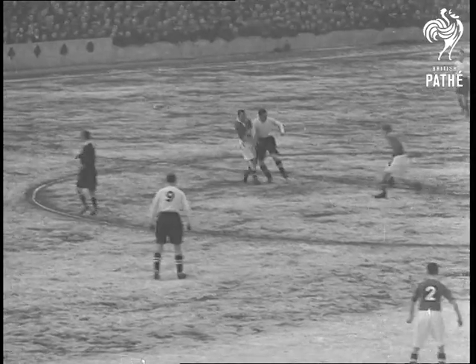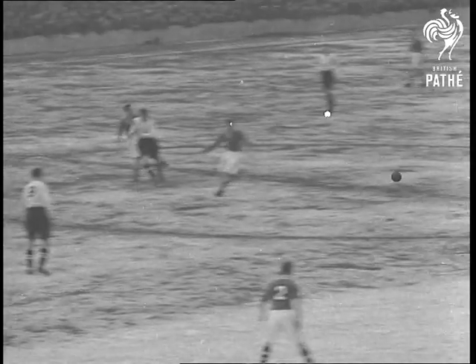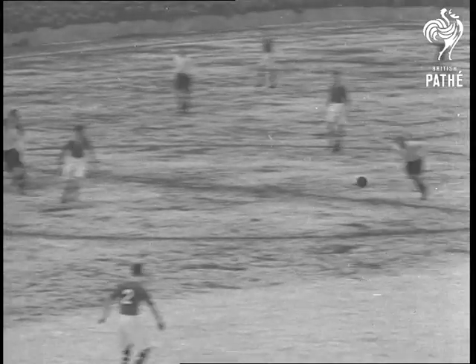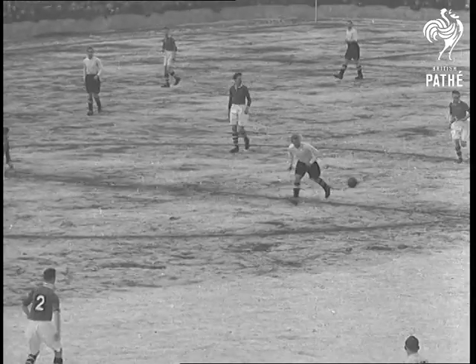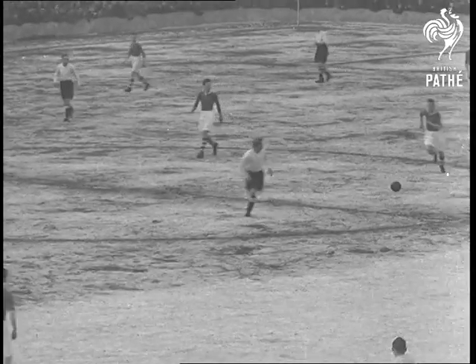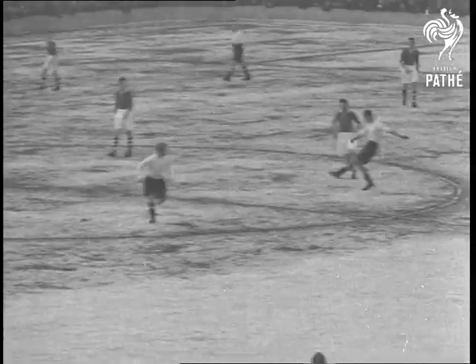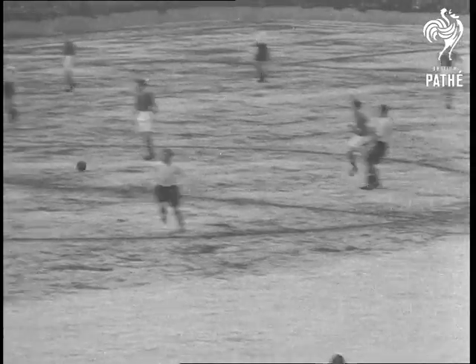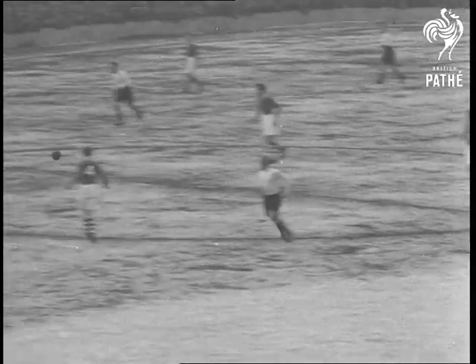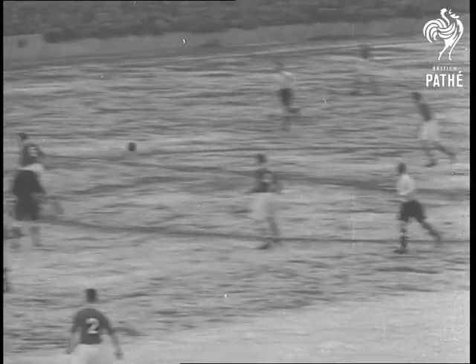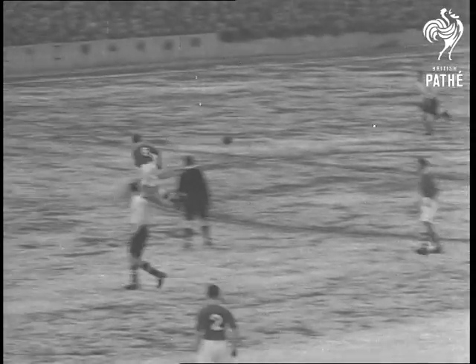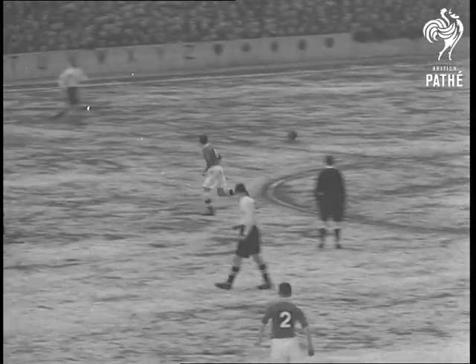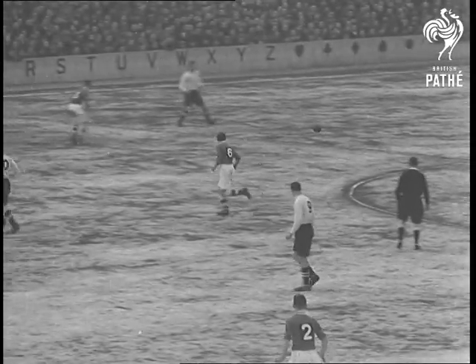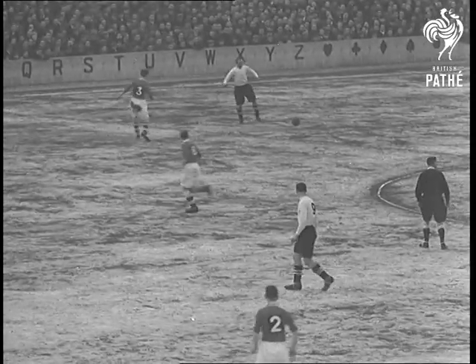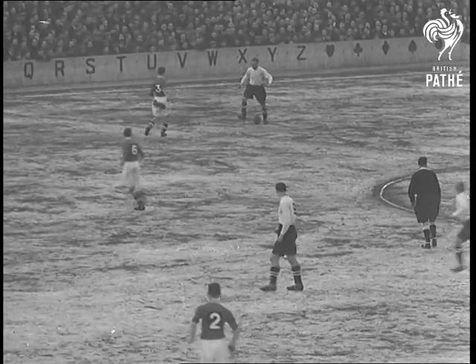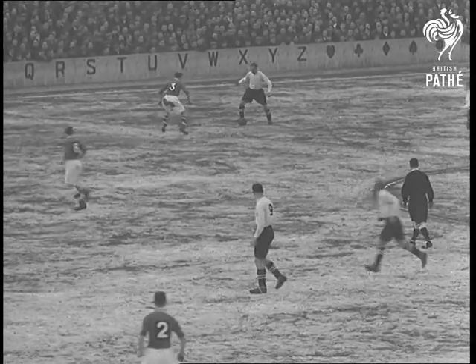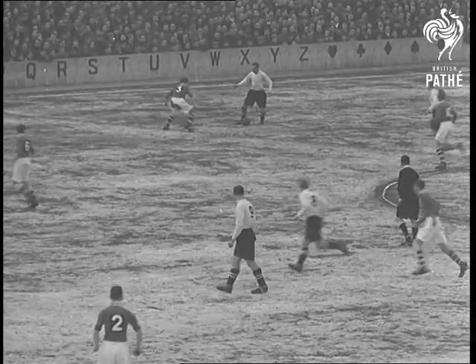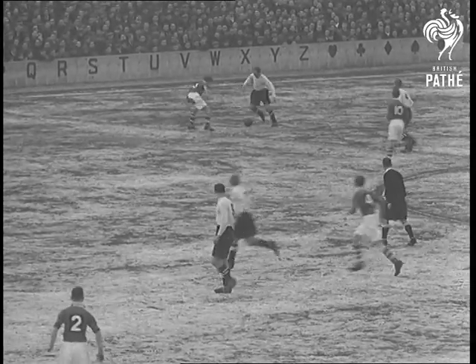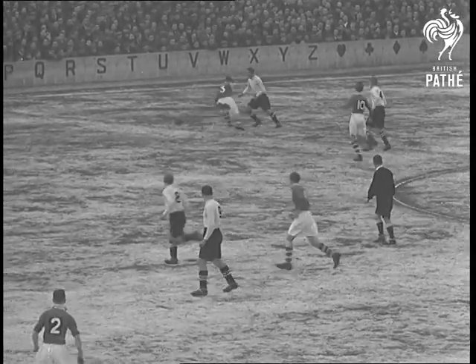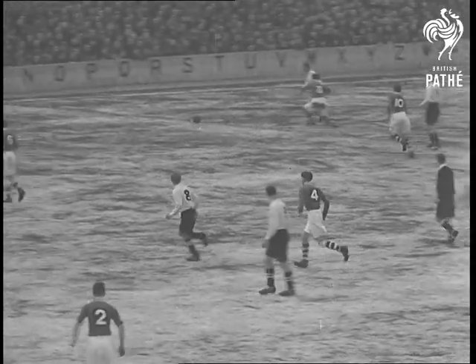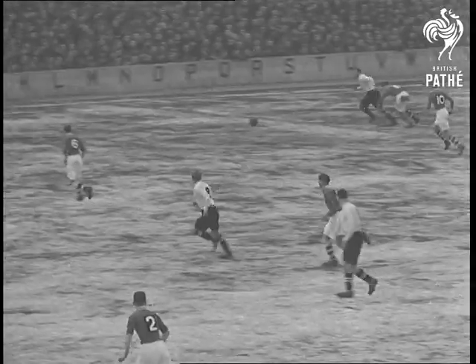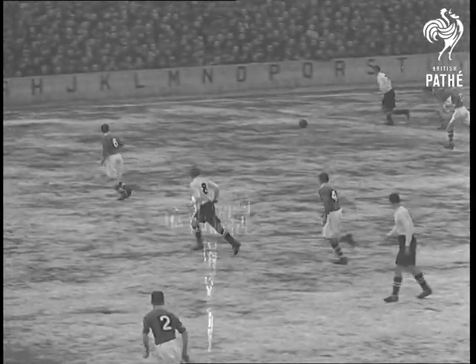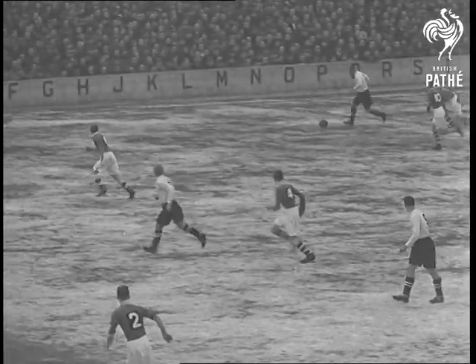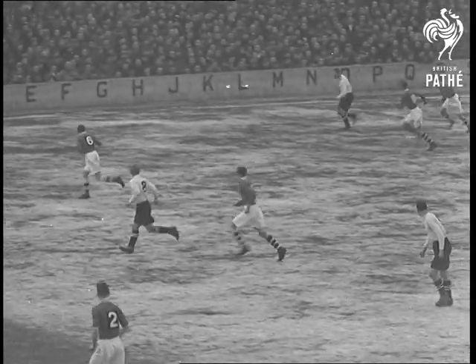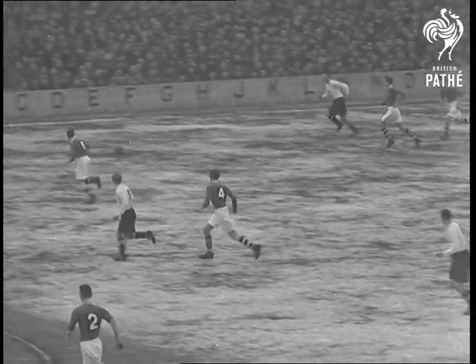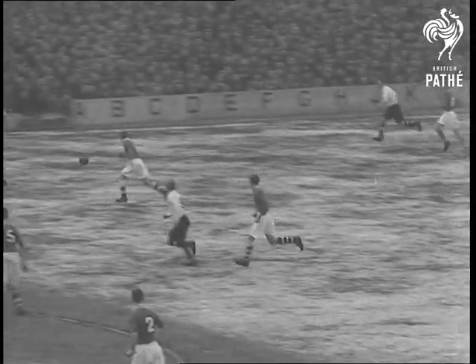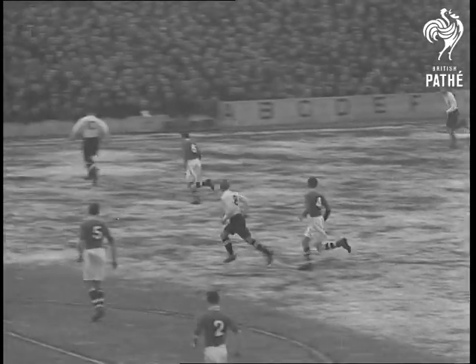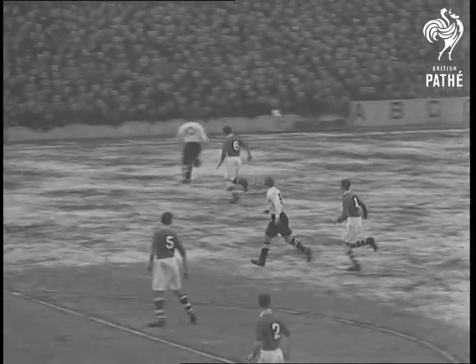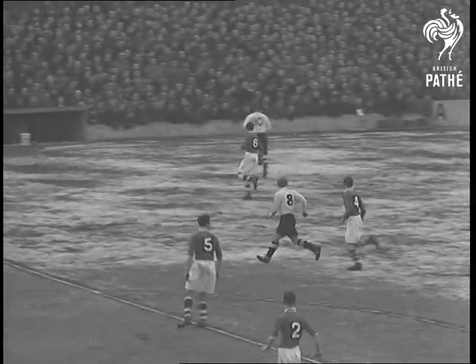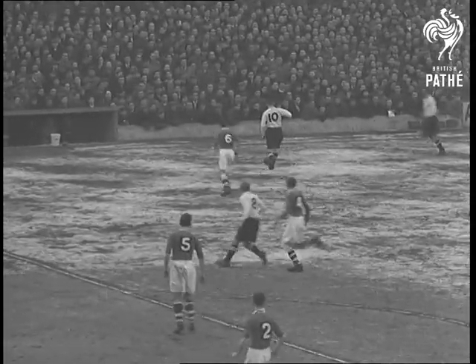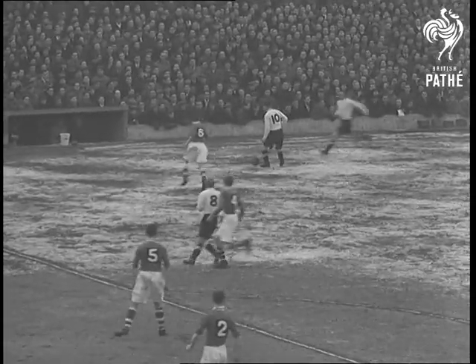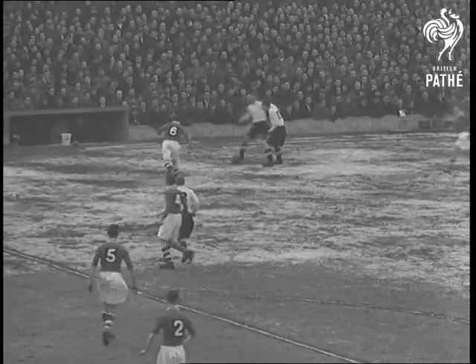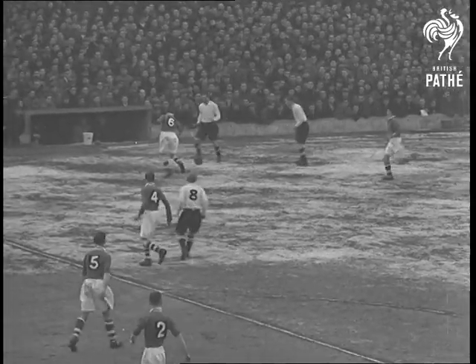At Goodison Park Liverpool, England's league stars shine in the match against the Irish League. Final score 4-2 and an England win. Here, Pathé Sports Camera spotlight the fast moving English forward line.